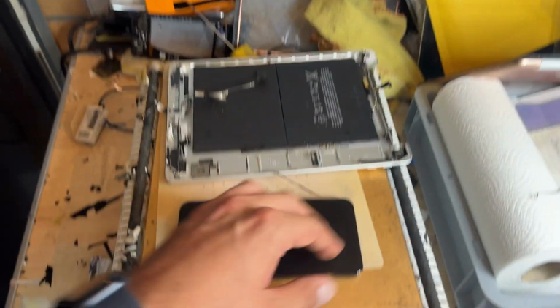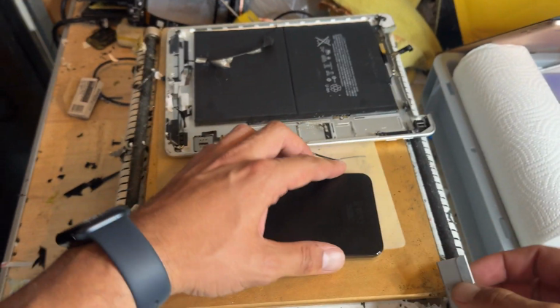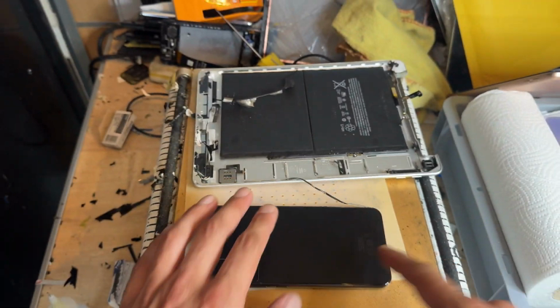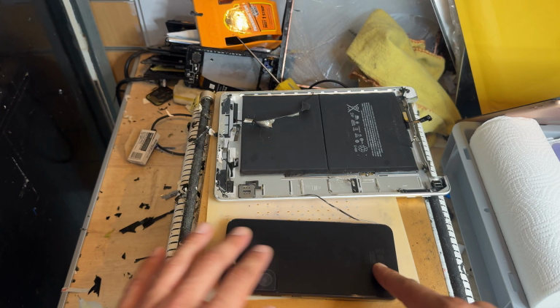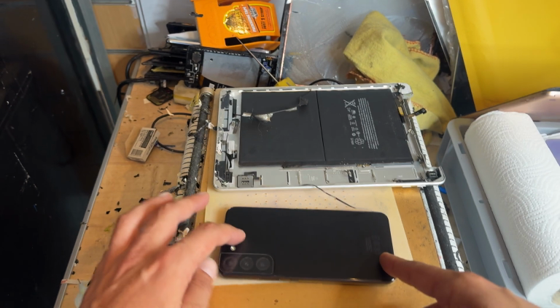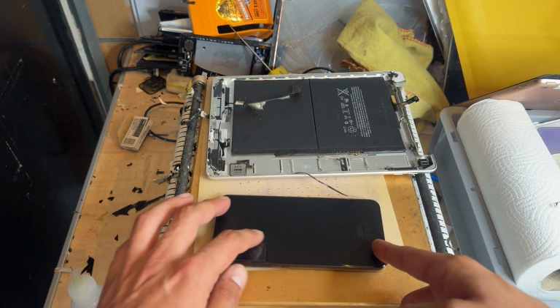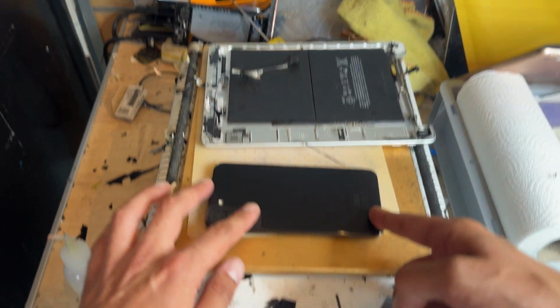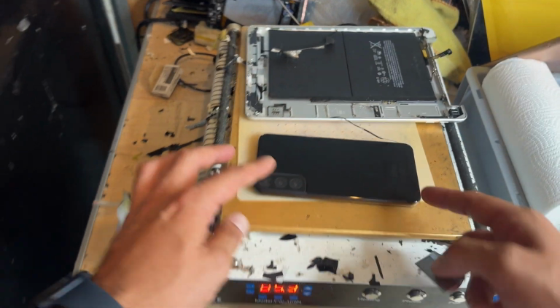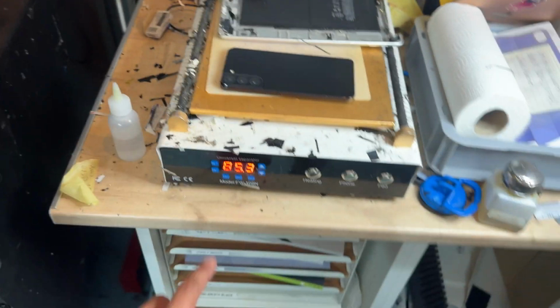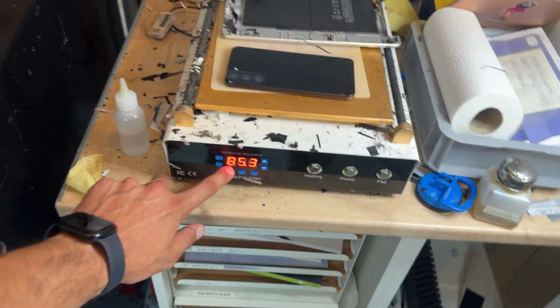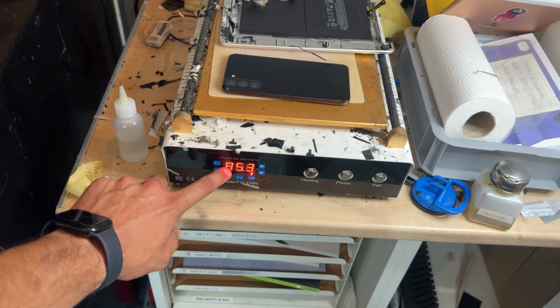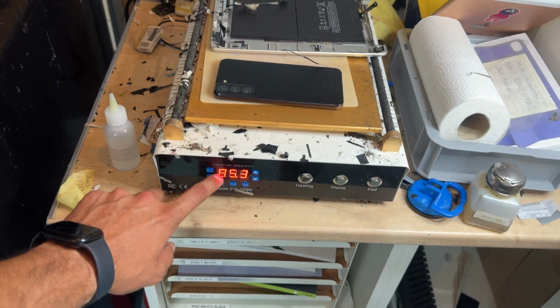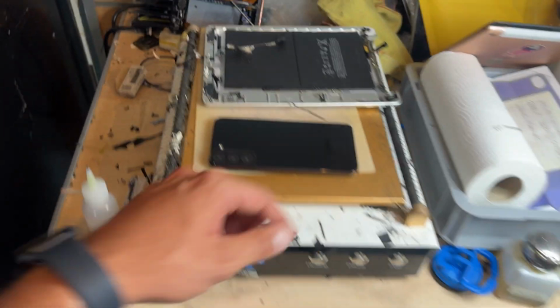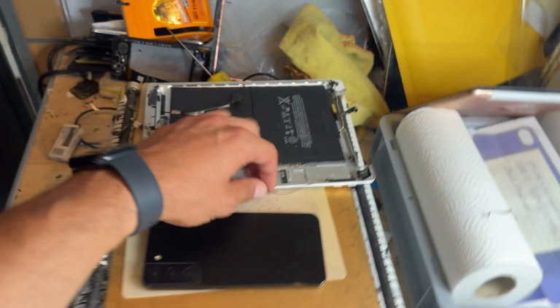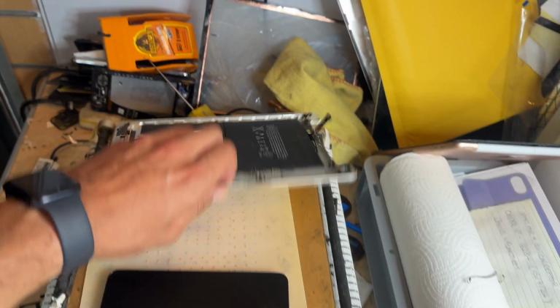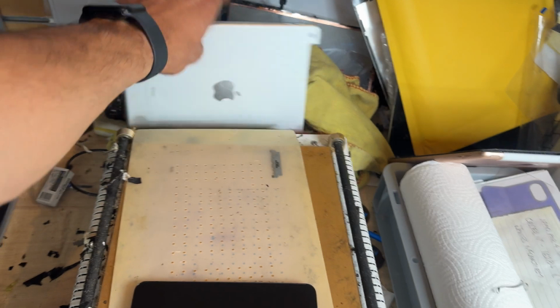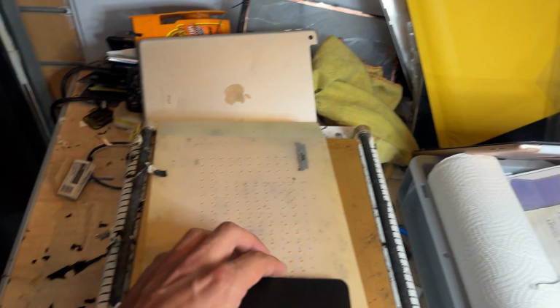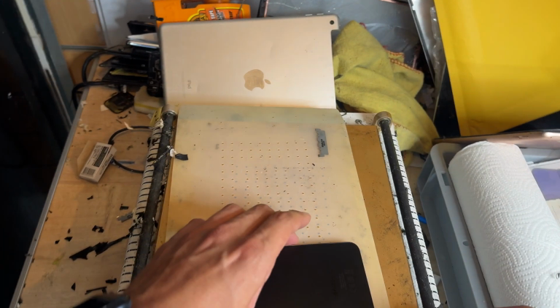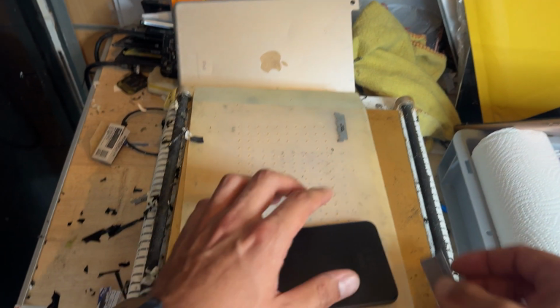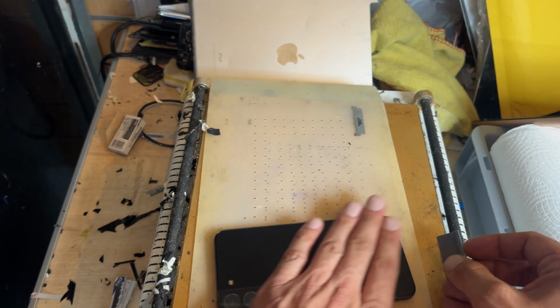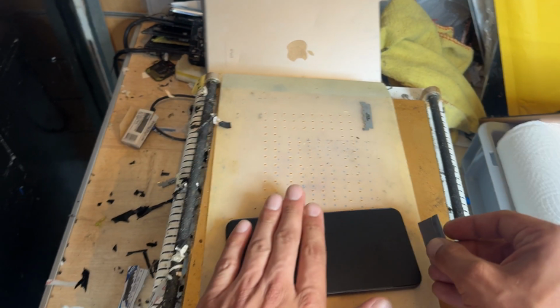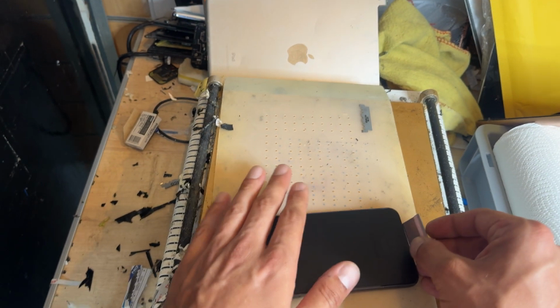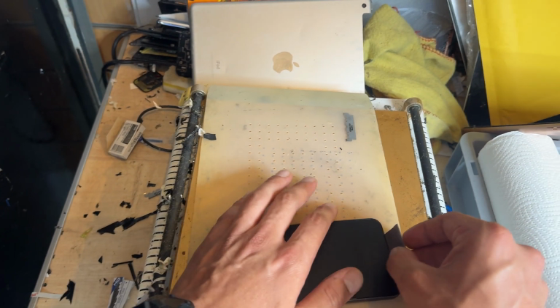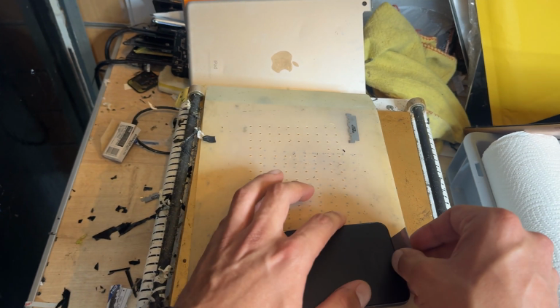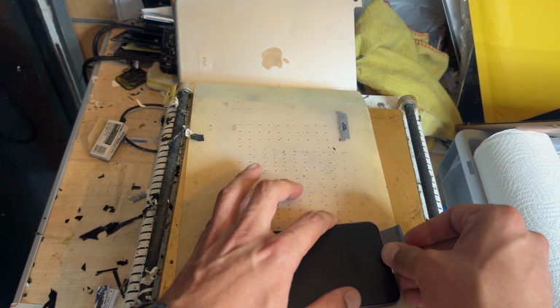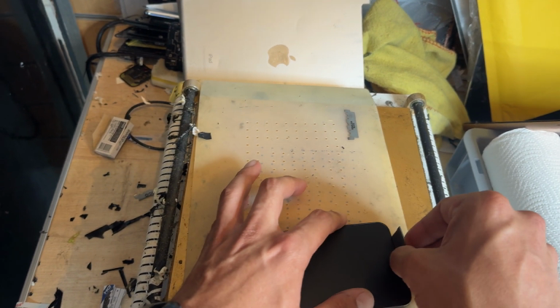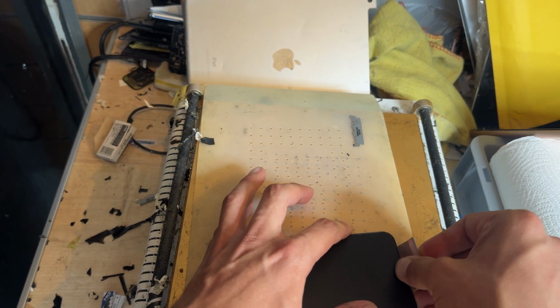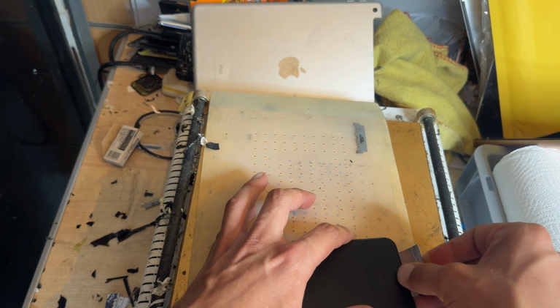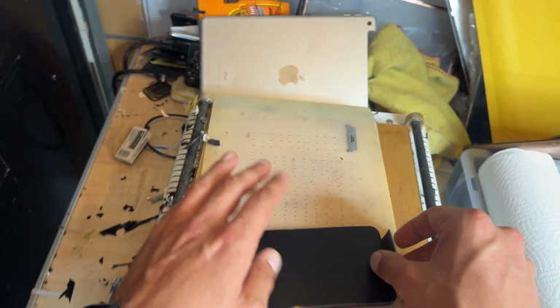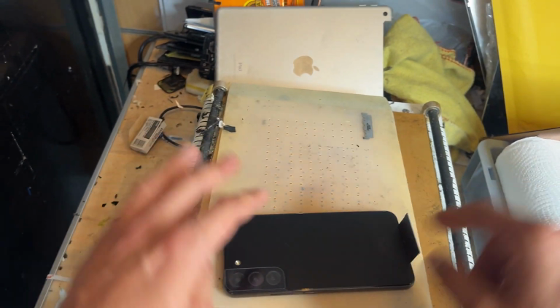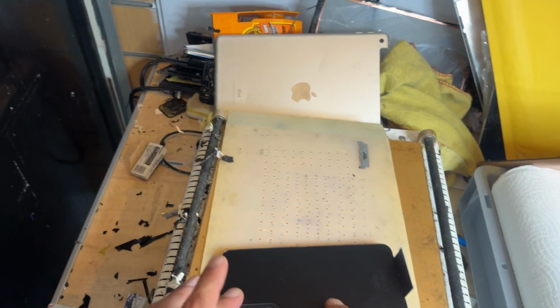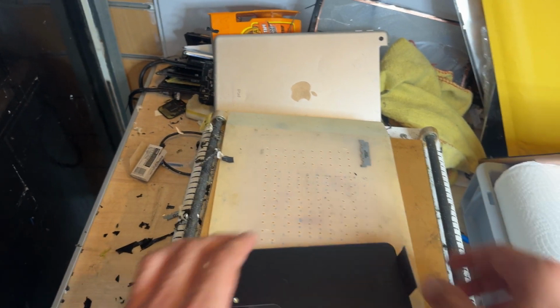To start off you can see that I've got the phone on the hot plate here, set to 85 degrees C already. This has been sat on here for the last five or so minutes so it is nice and warm. You can achieve the same effect with a heat gun or a hairdryer, however it will take a little bit longer.